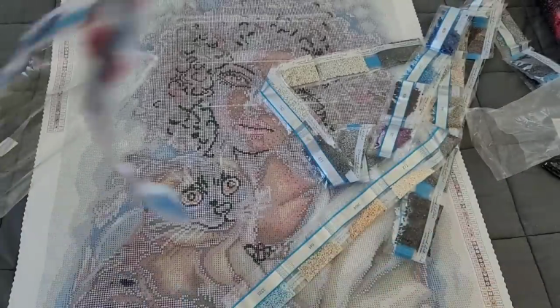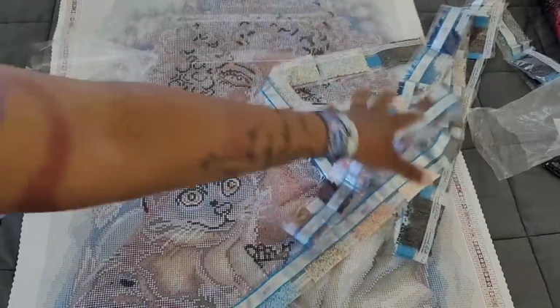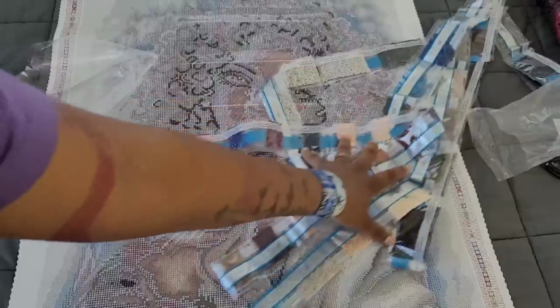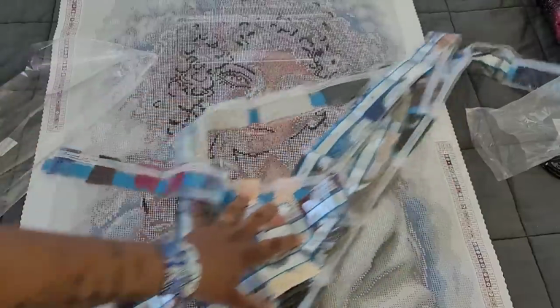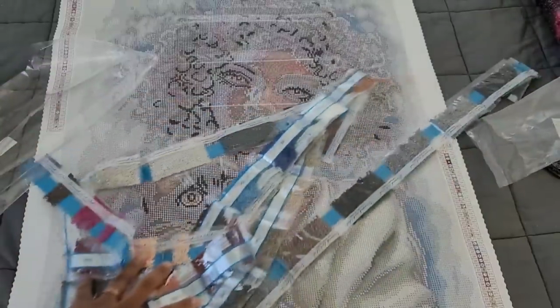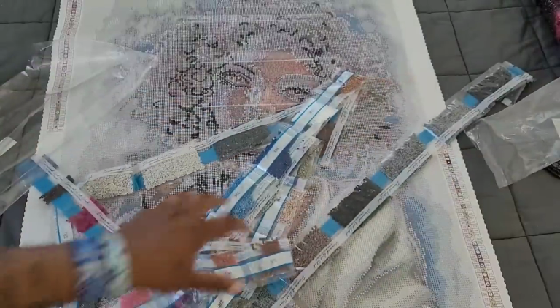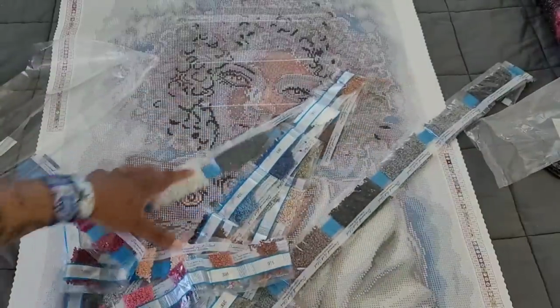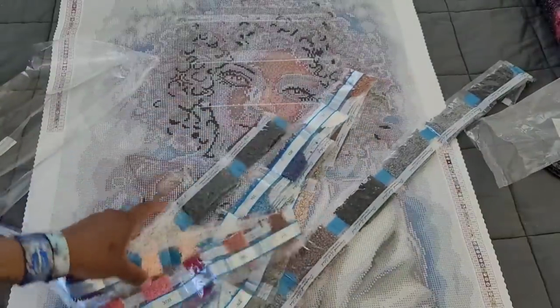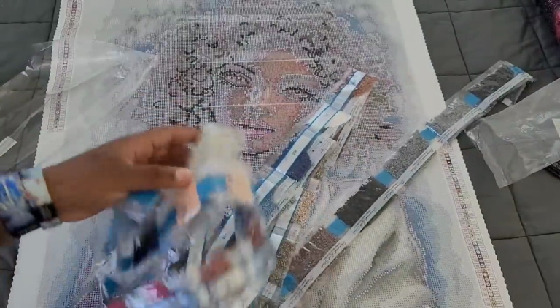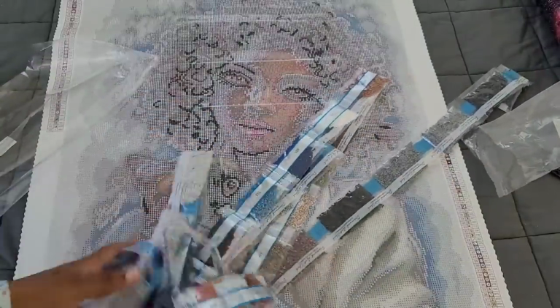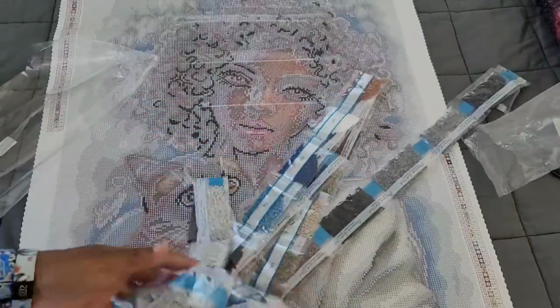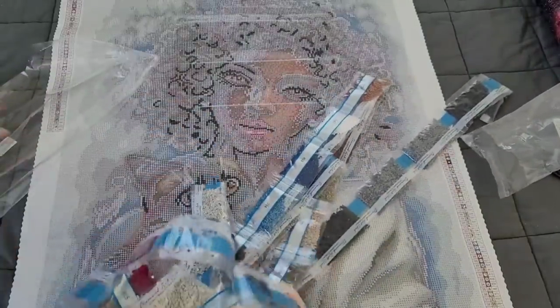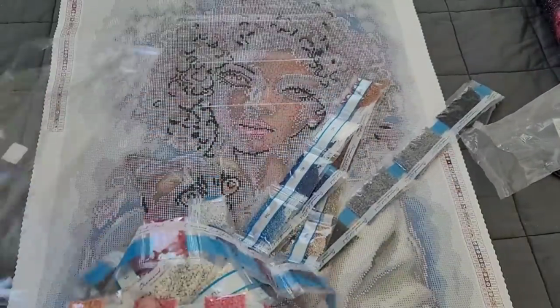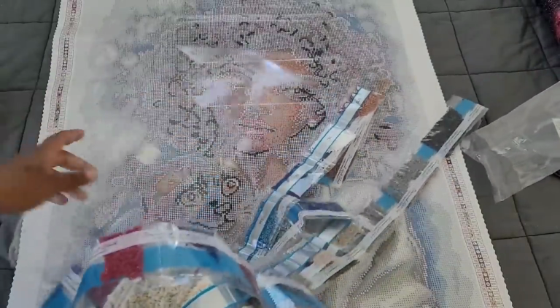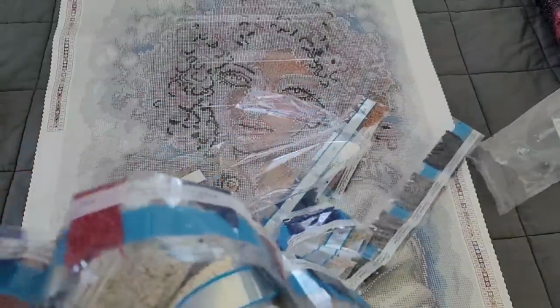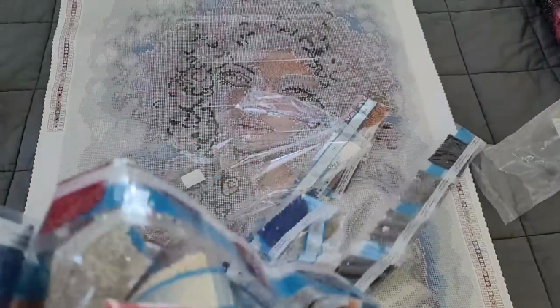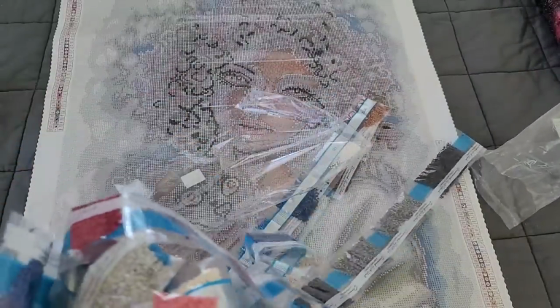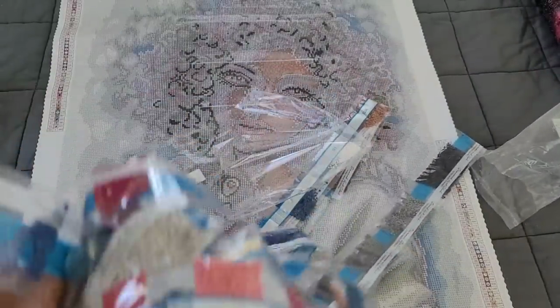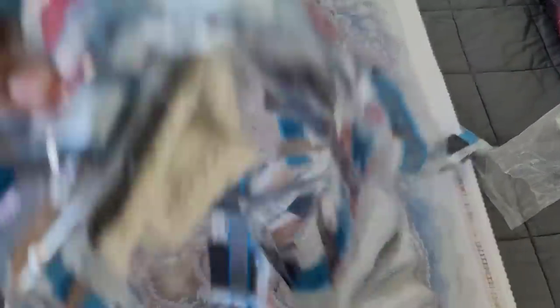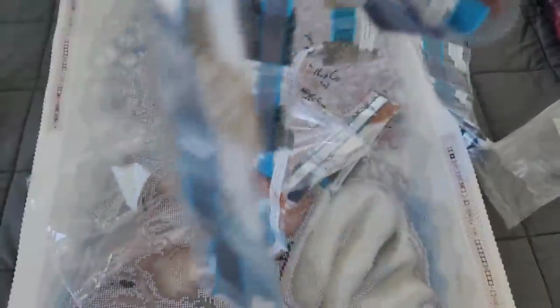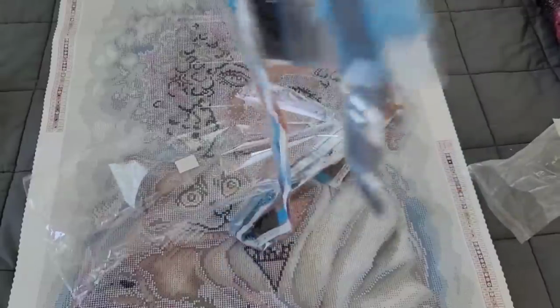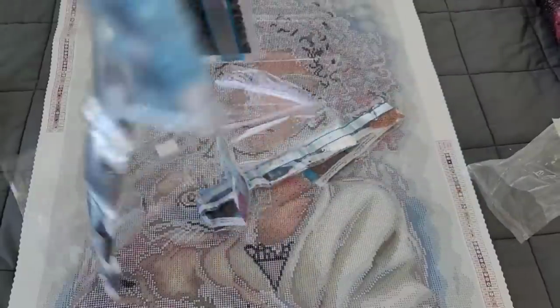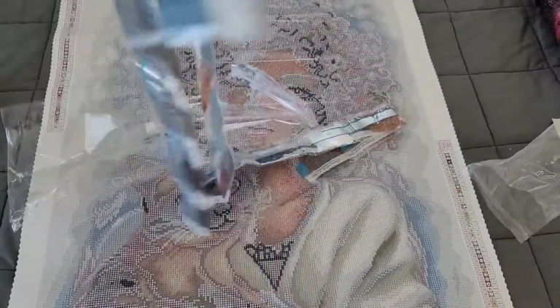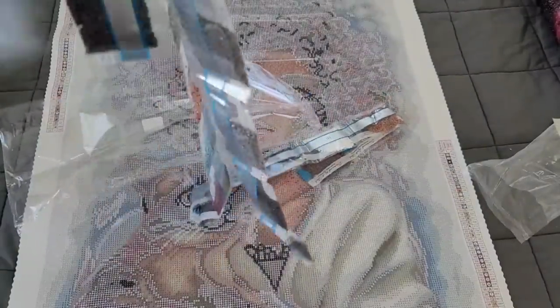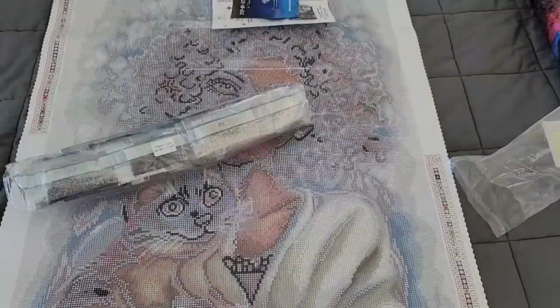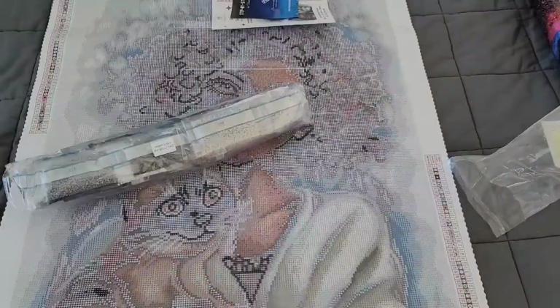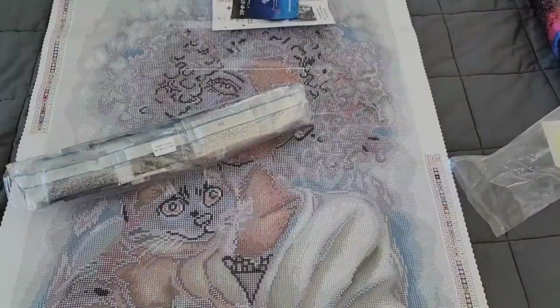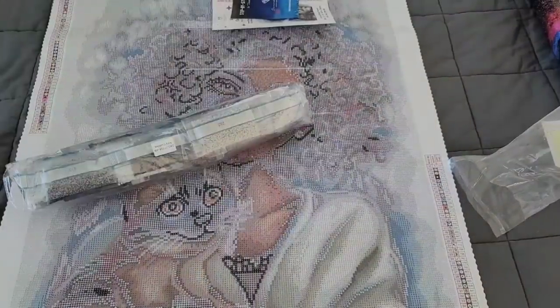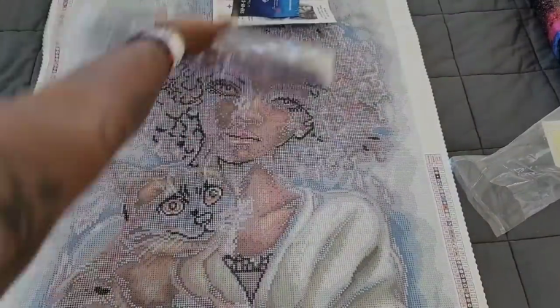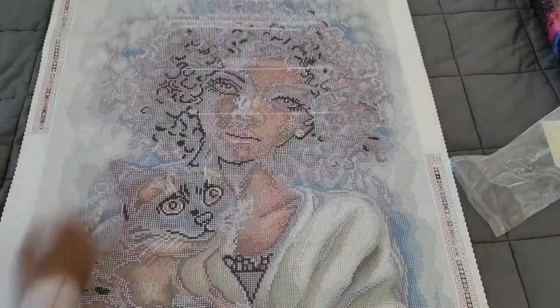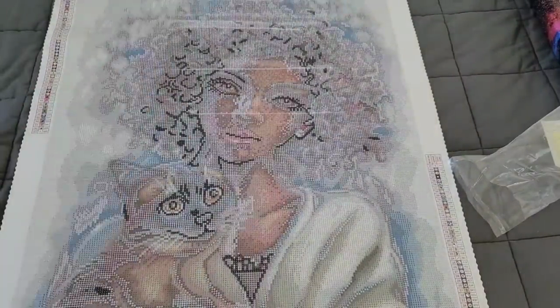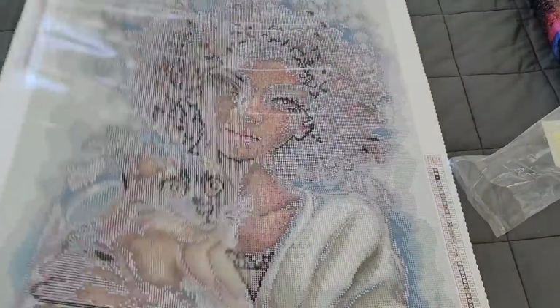So those are the 53 colors in this kit — lots of grays and muted colors. We're going to throw those back into the packaging, get that out of the way.